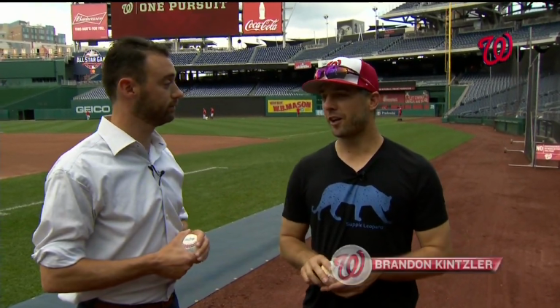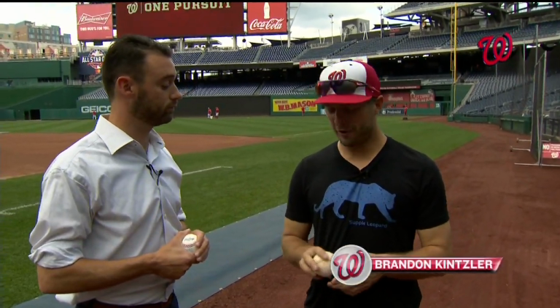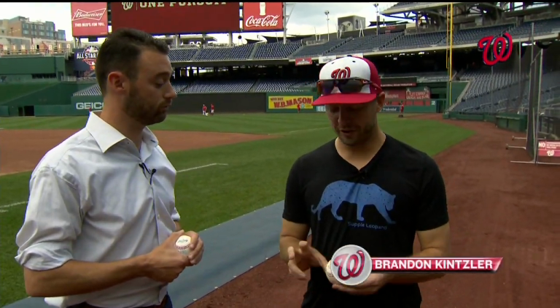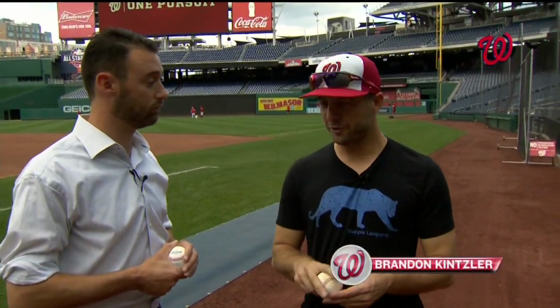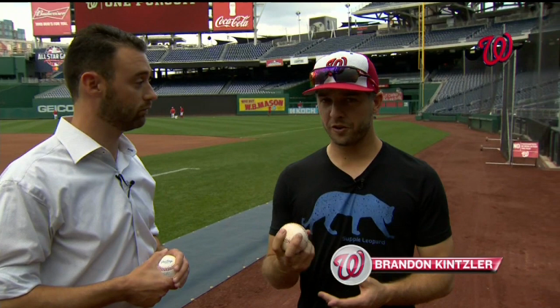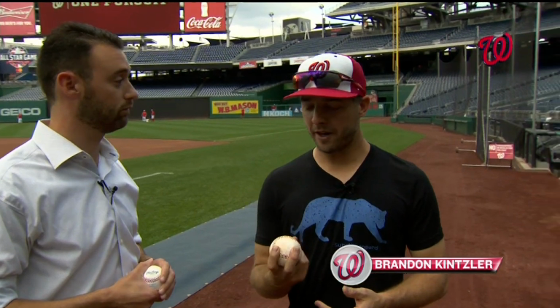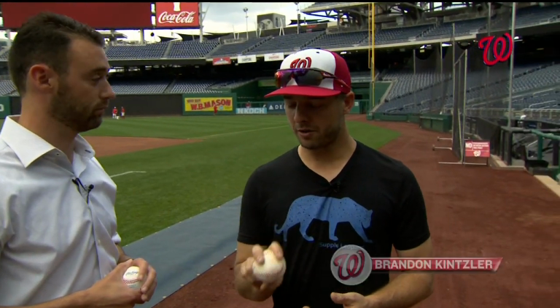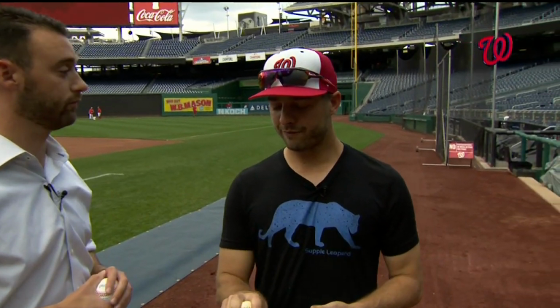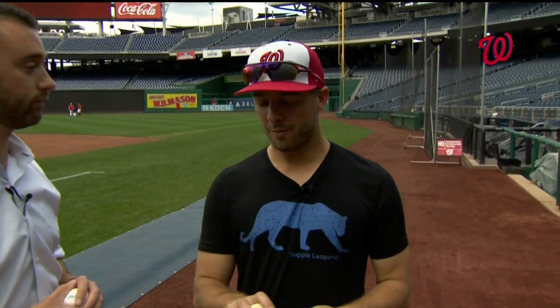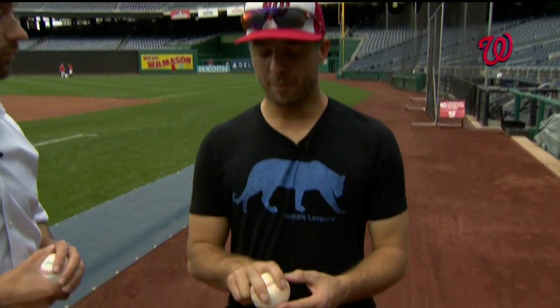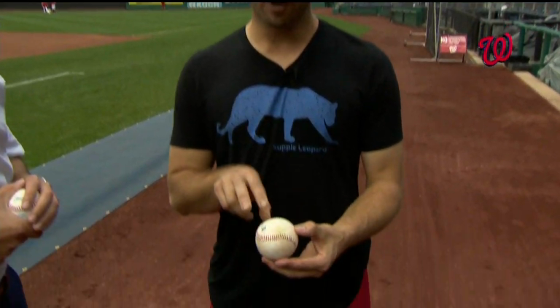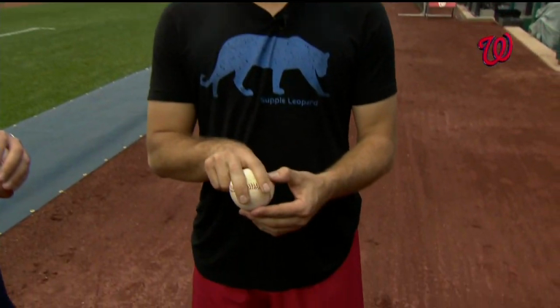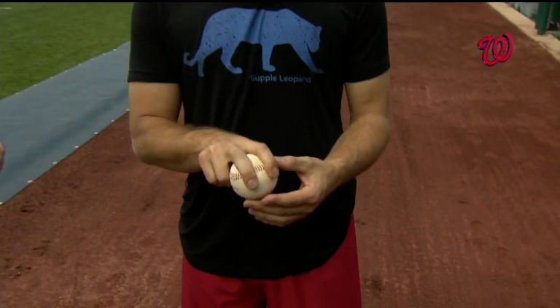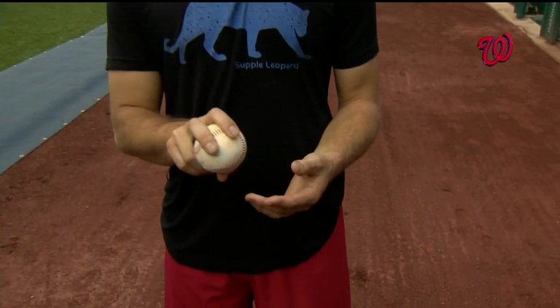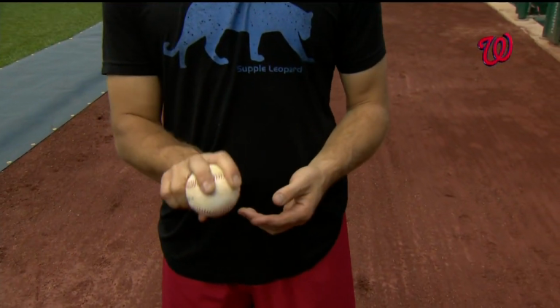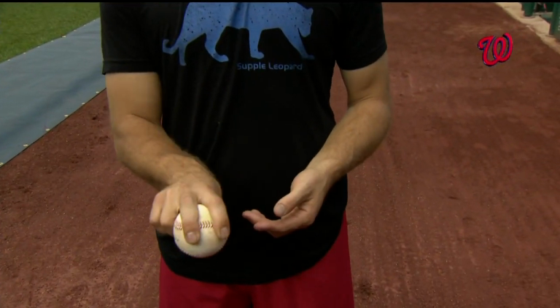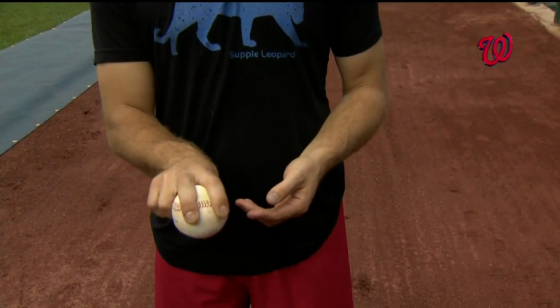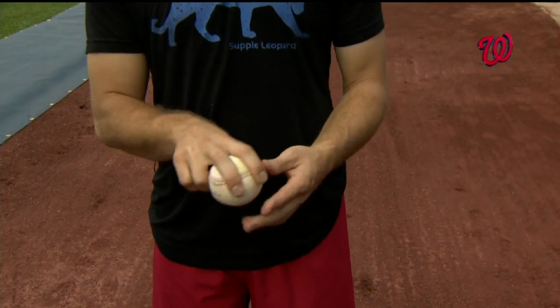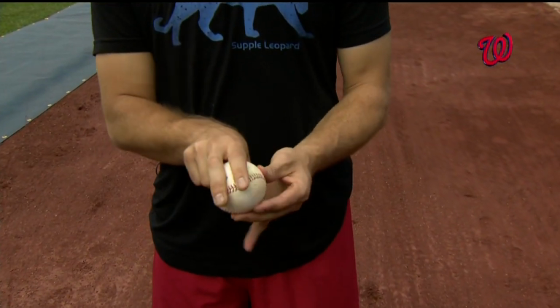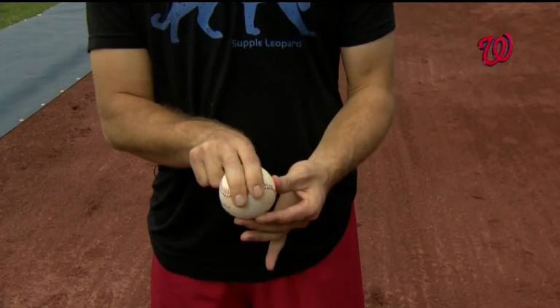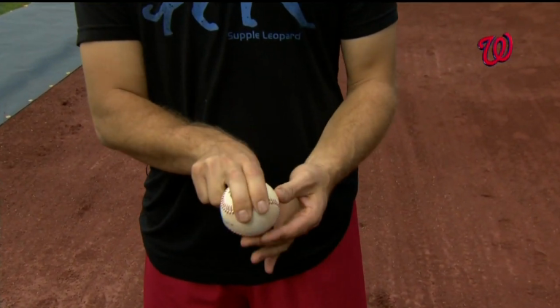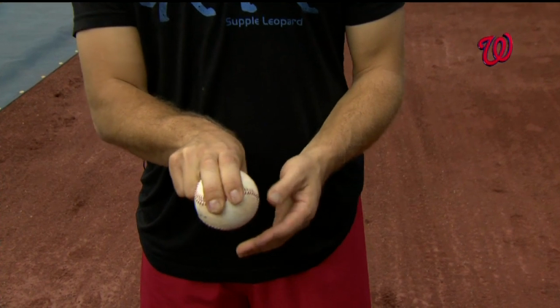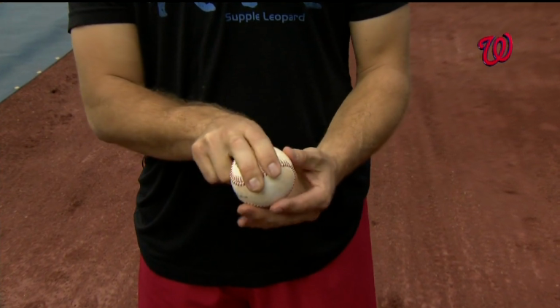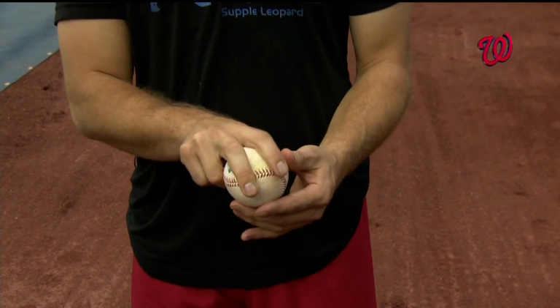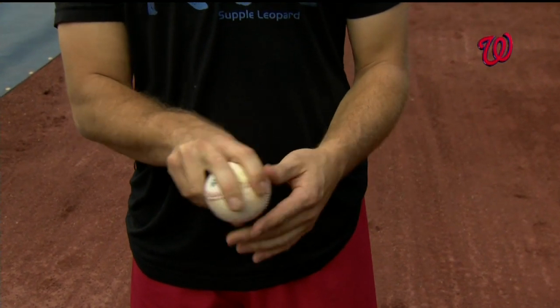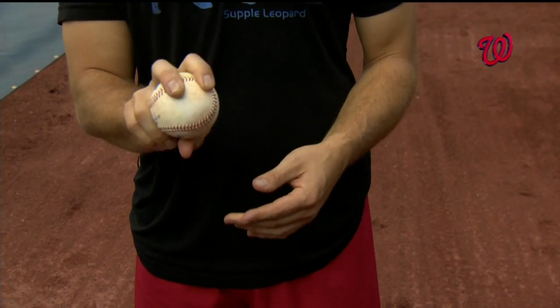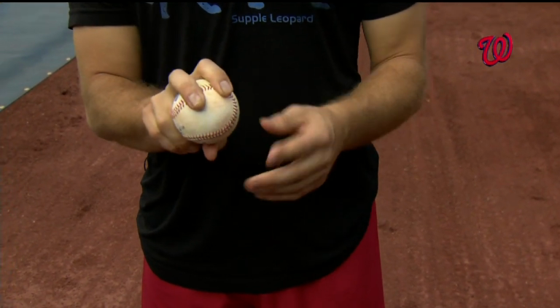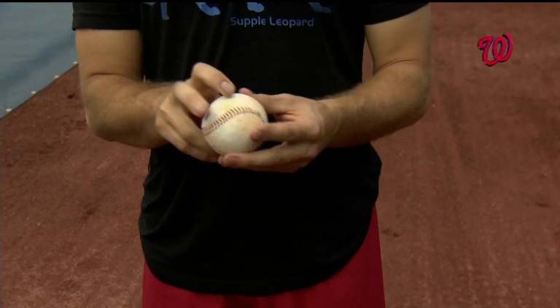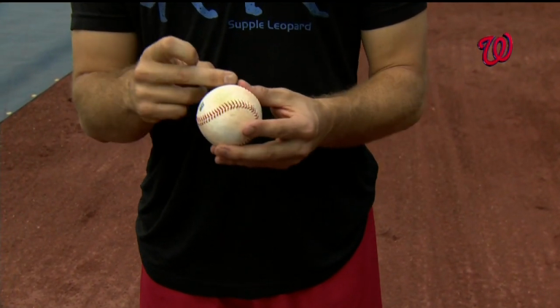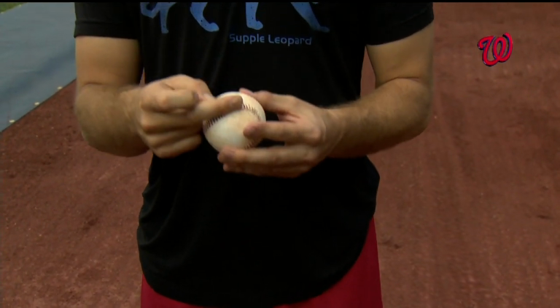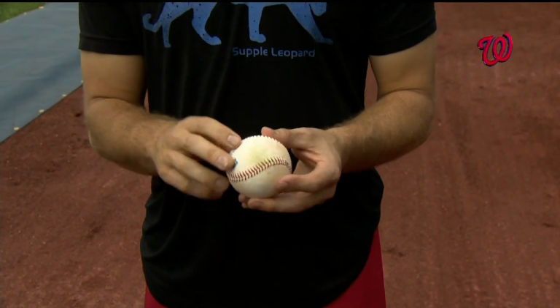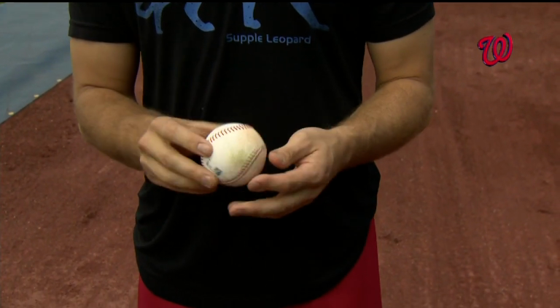Okay, obviously there's always the four-seam fastball. Mine goes kind of across — it just feels comfortable for me. A lot of guys throw those really straight, but mine goes across. Obviously, there's four seams going that way.